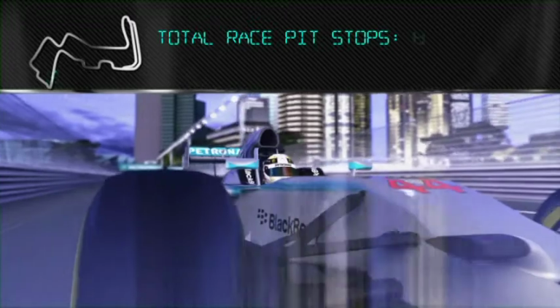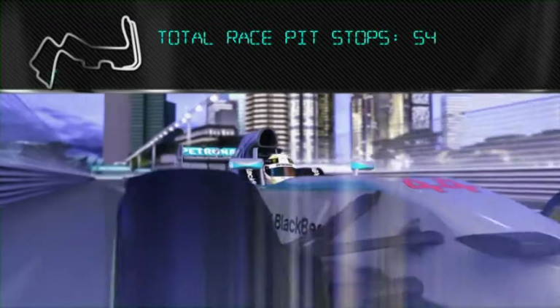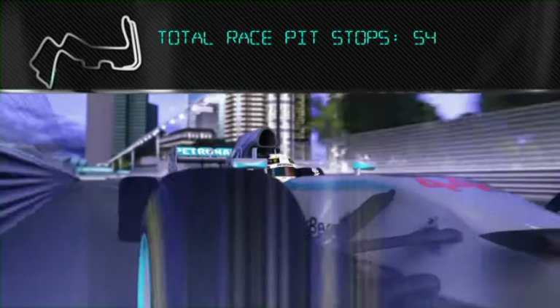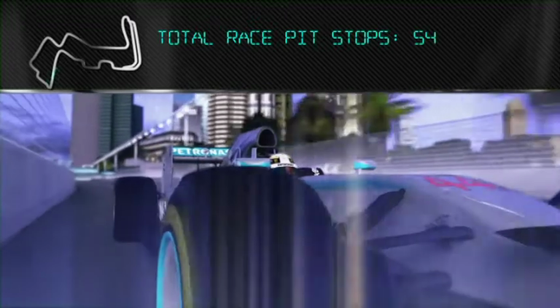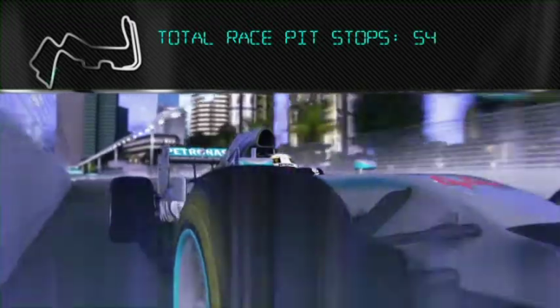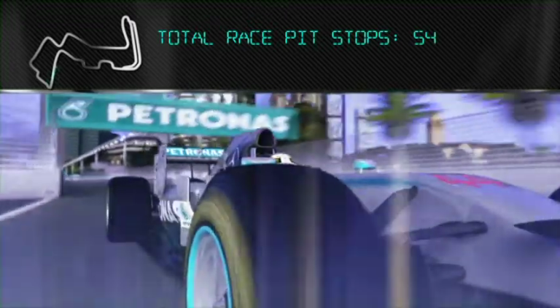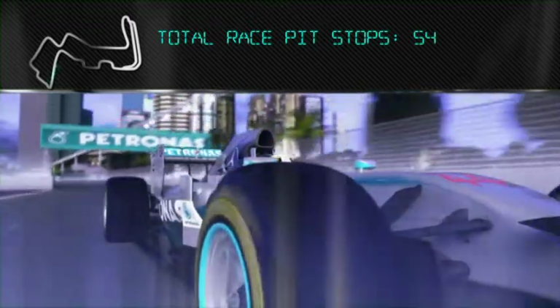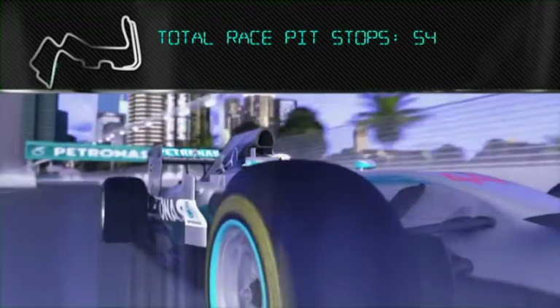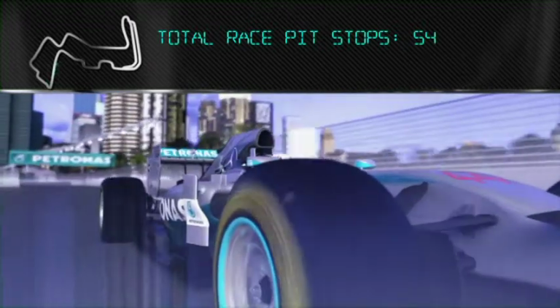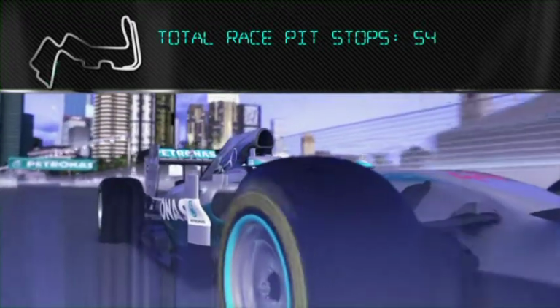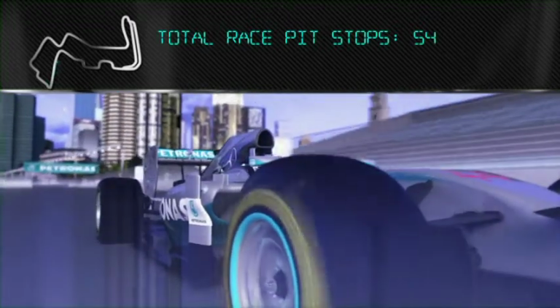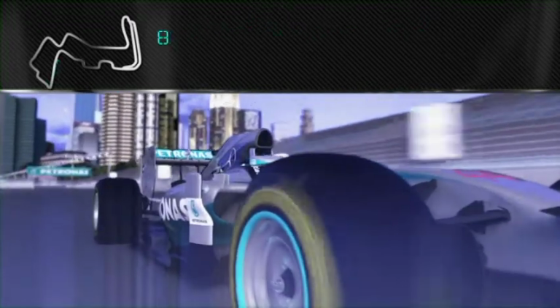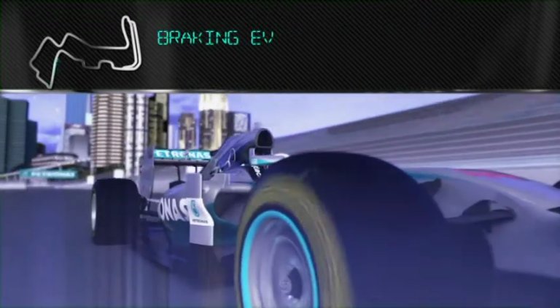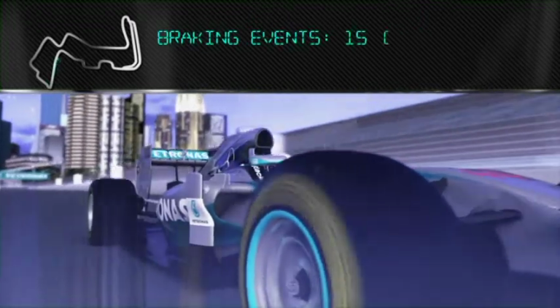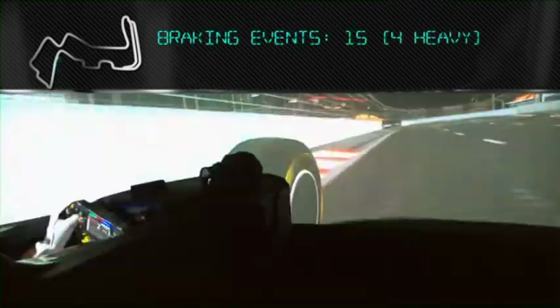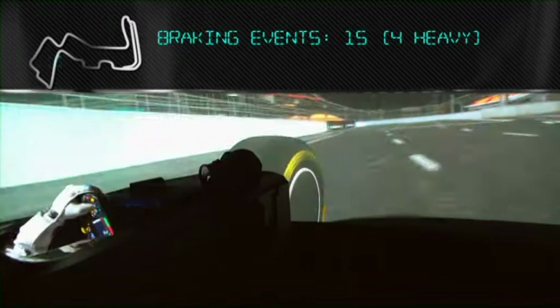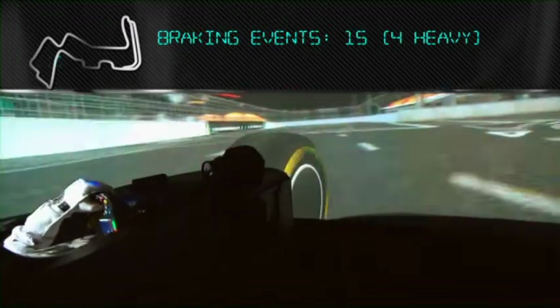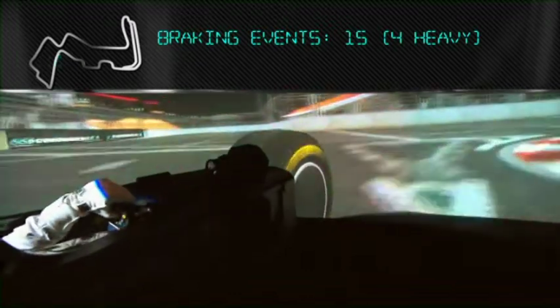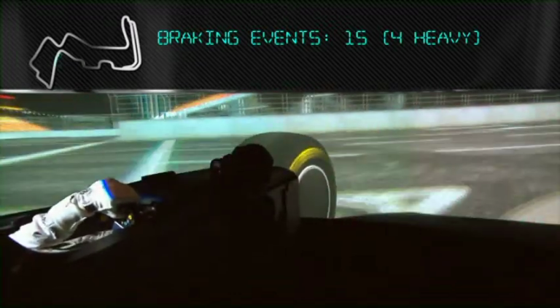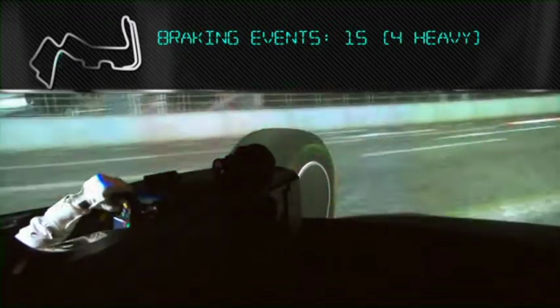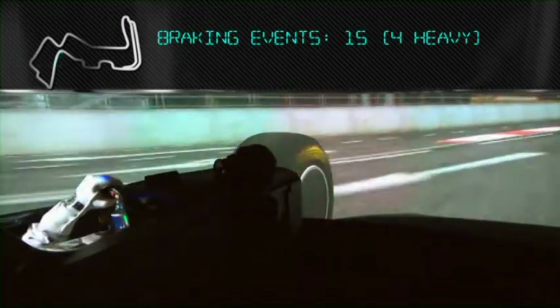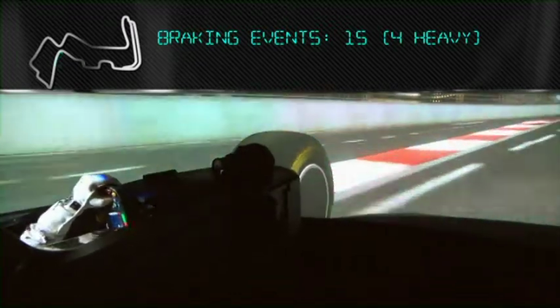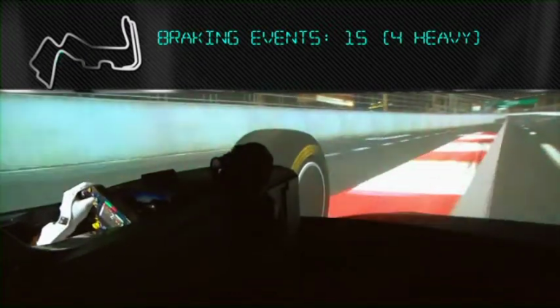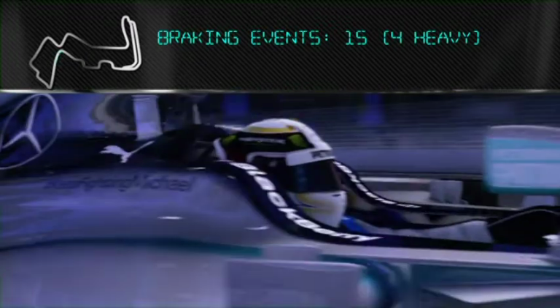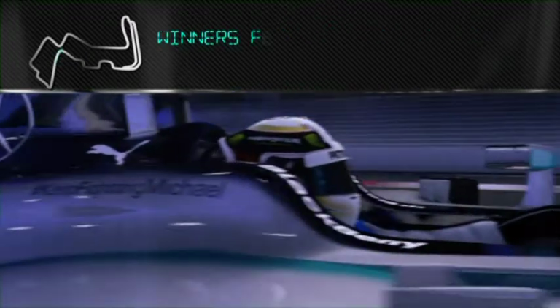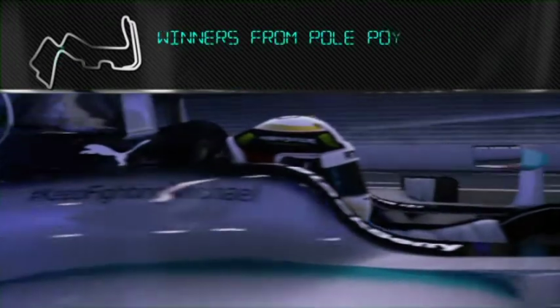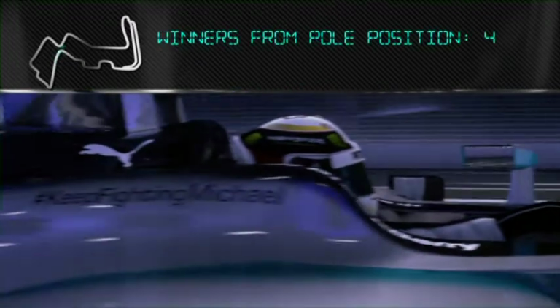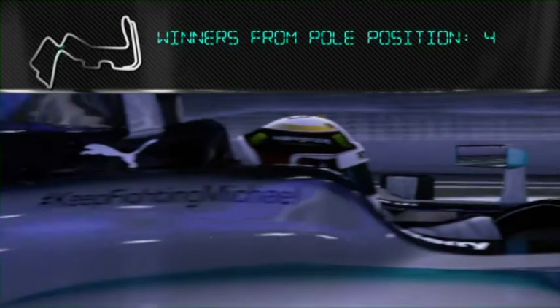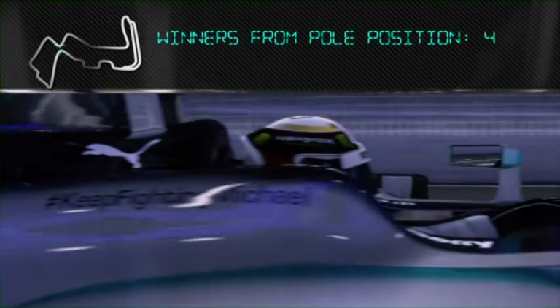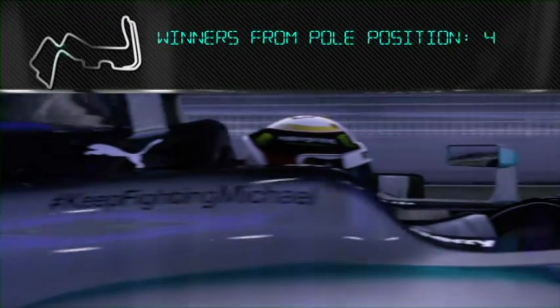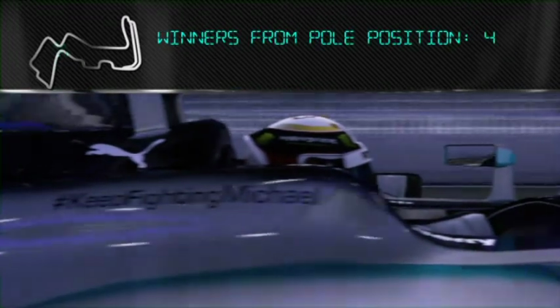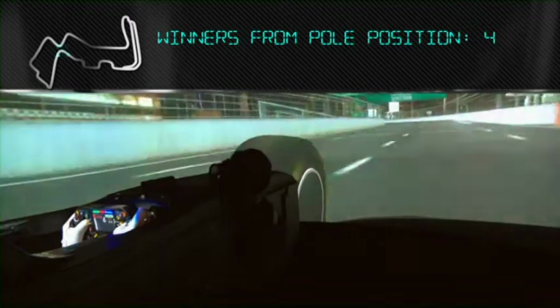Lots of grip when you're braking into the next corner, so you can brake quite late. Two Petronas engineers work full-time at the track to conduct health and legality checks on the lubricants and fuel.